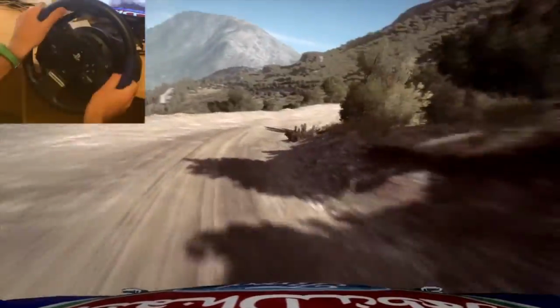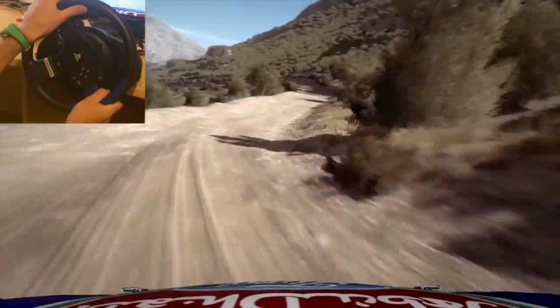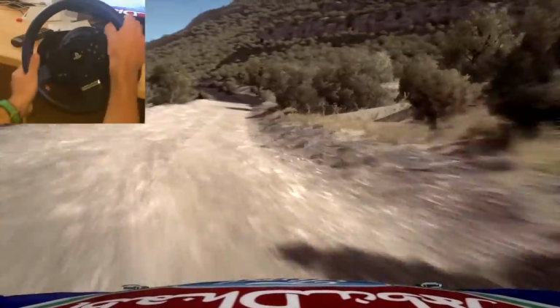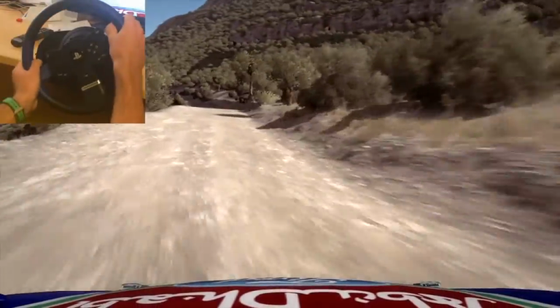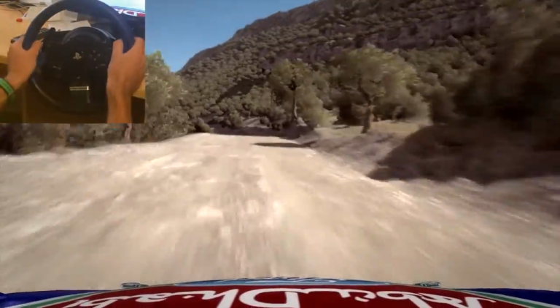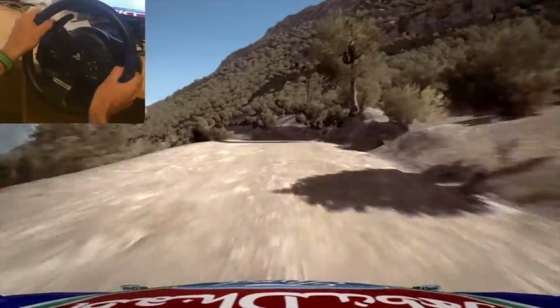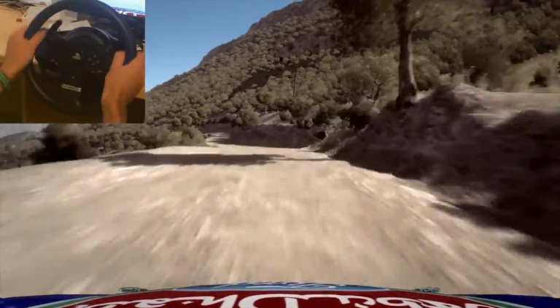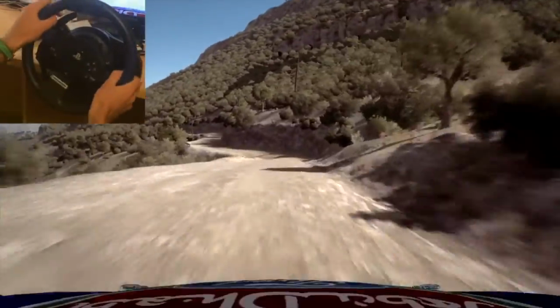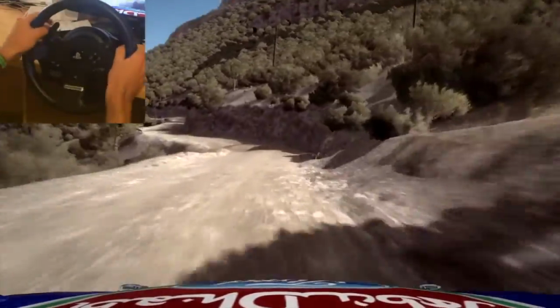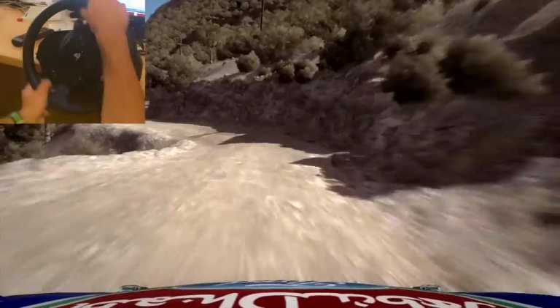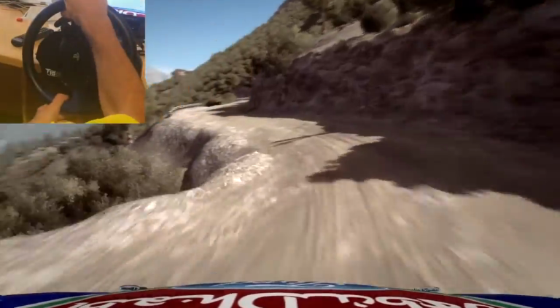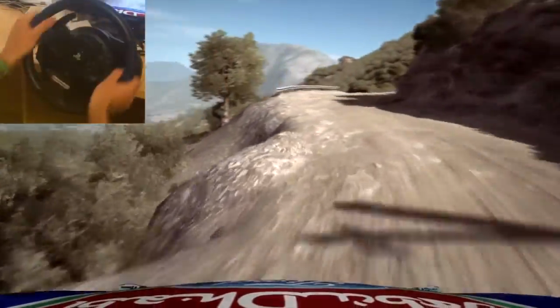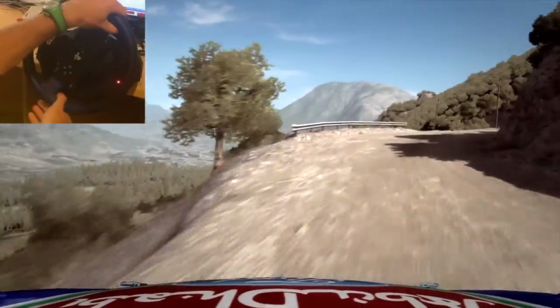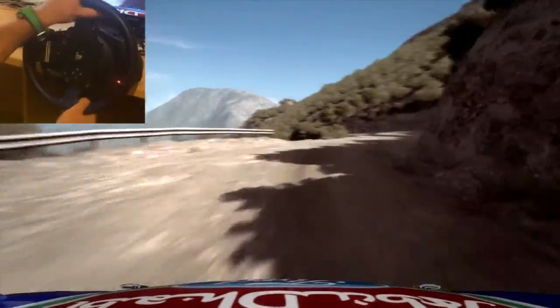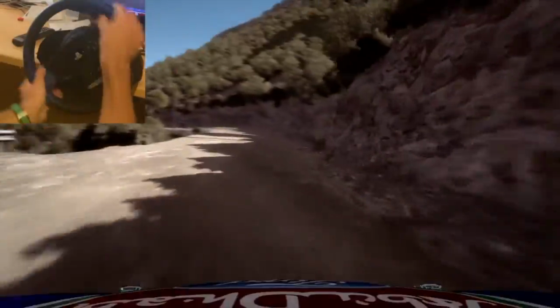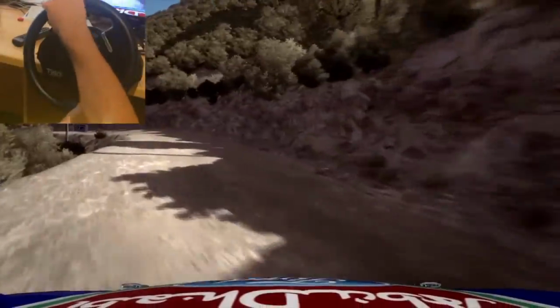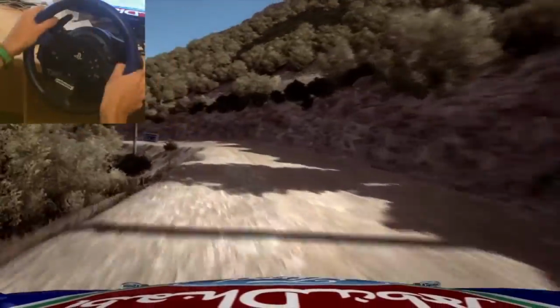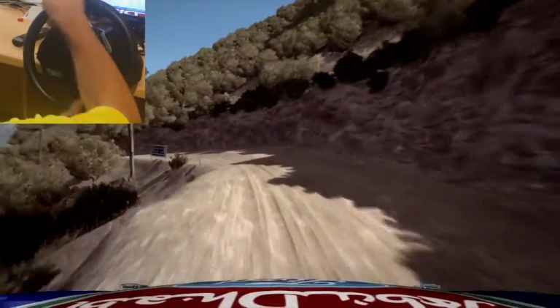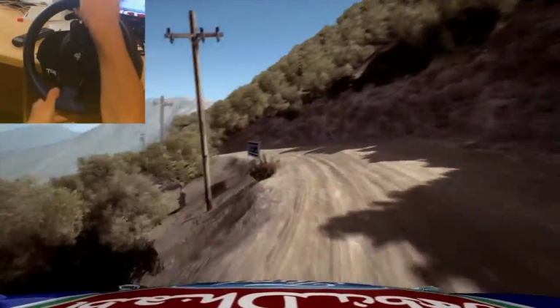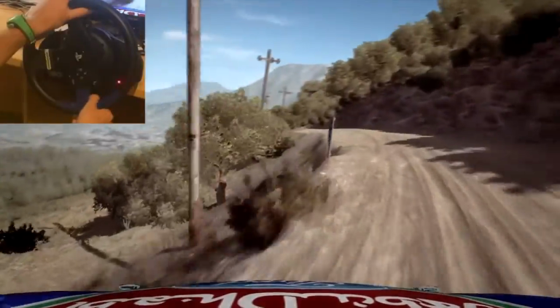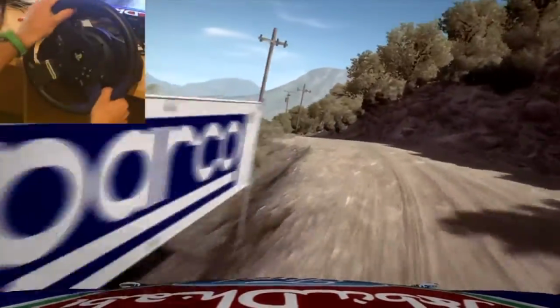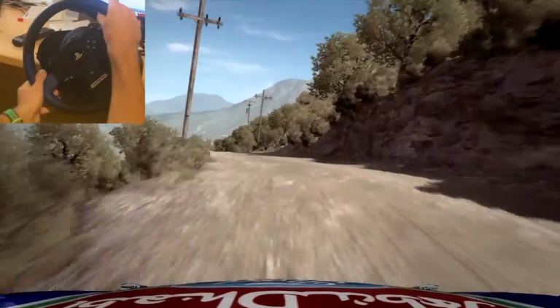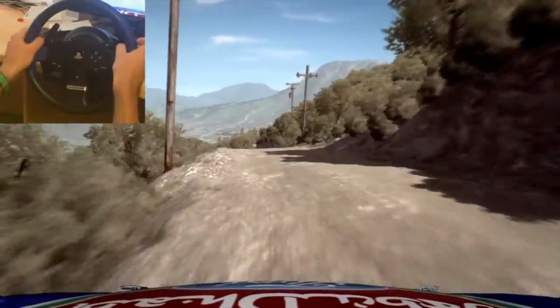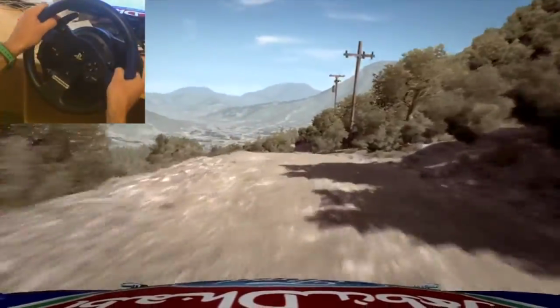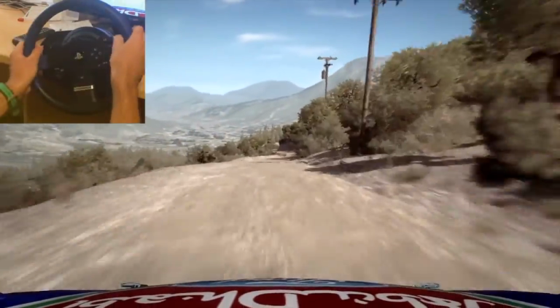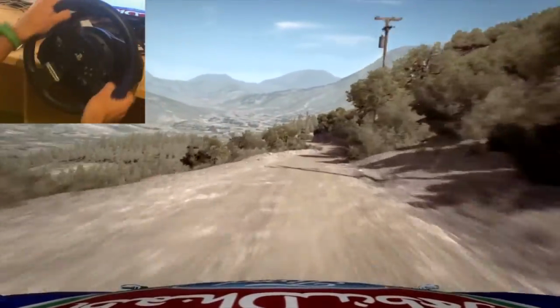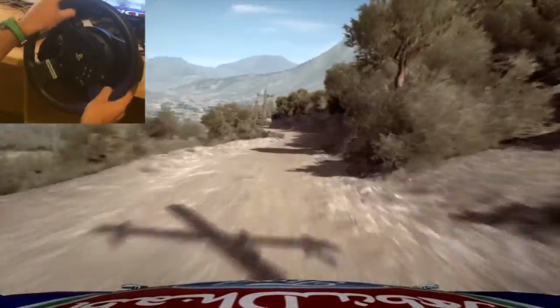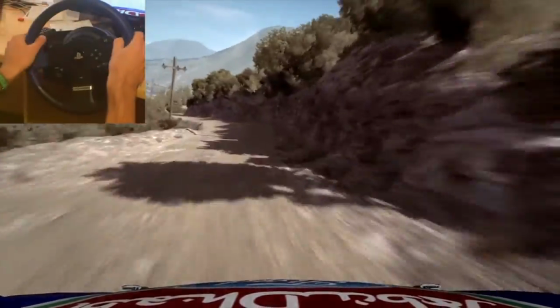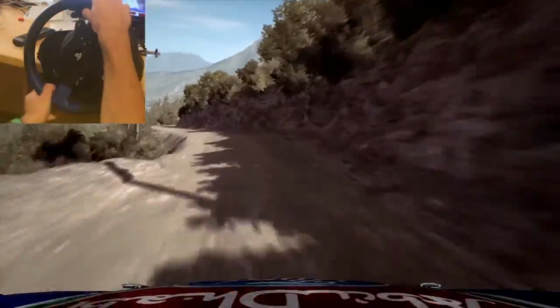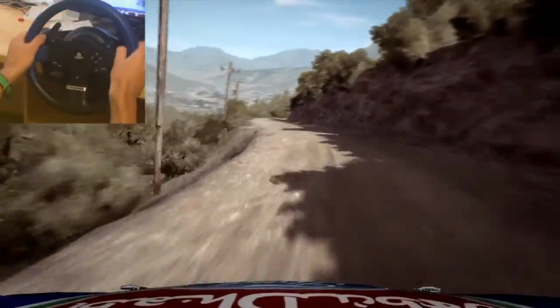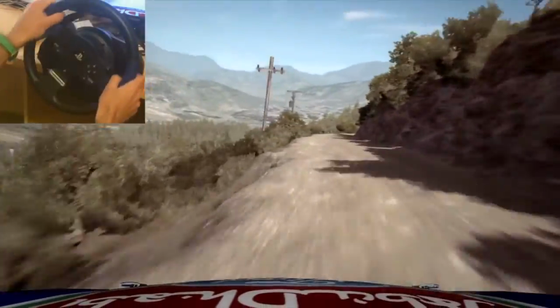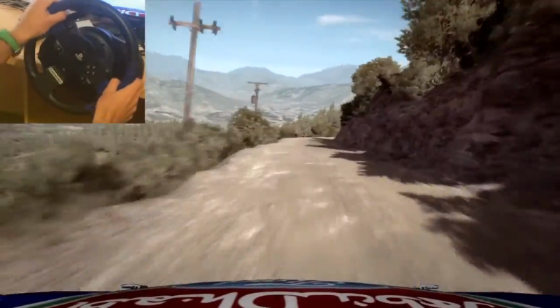60 down, 60, keep right over crest, caution left 4 don't cut, right 5 don't cut, into left 4 long, 80 over crest, right 6, into left 6.